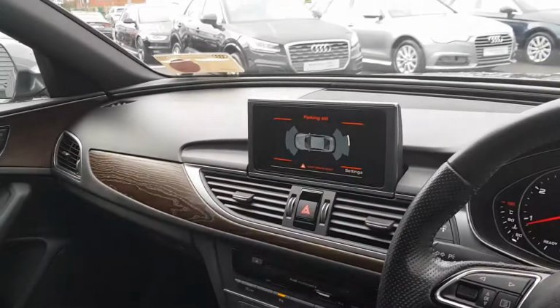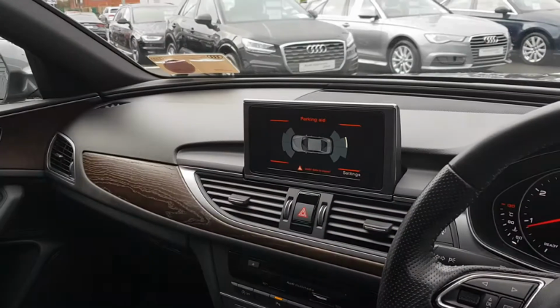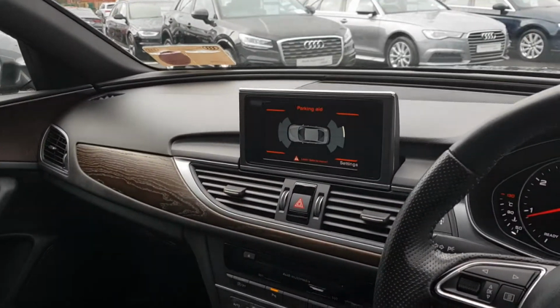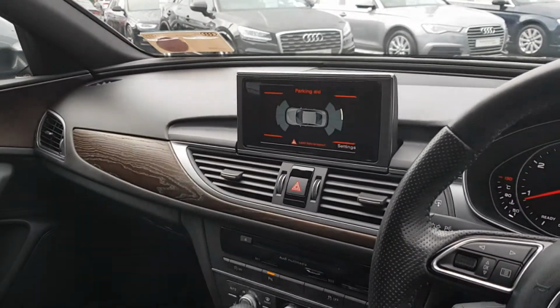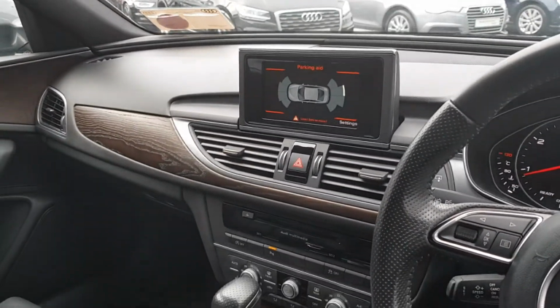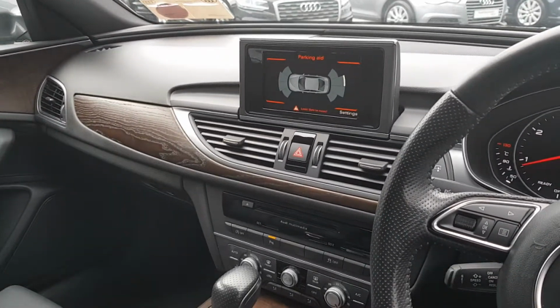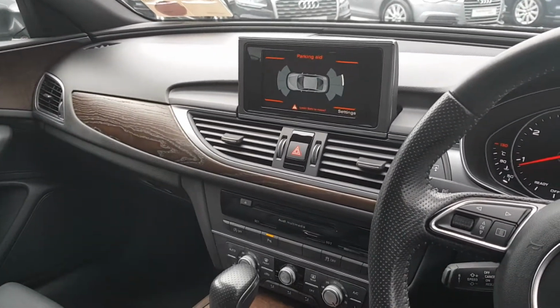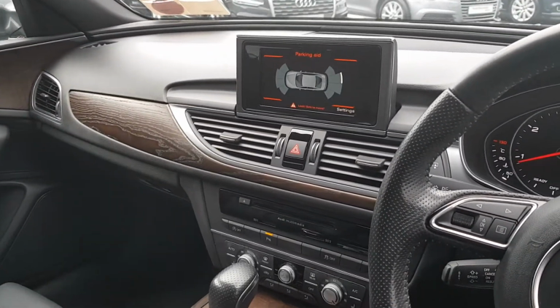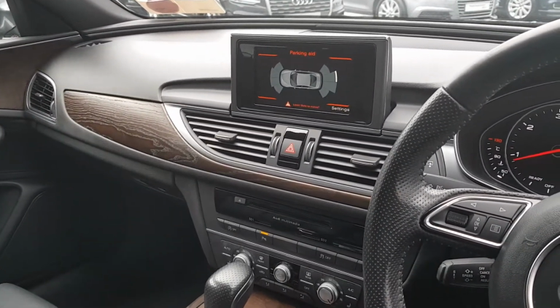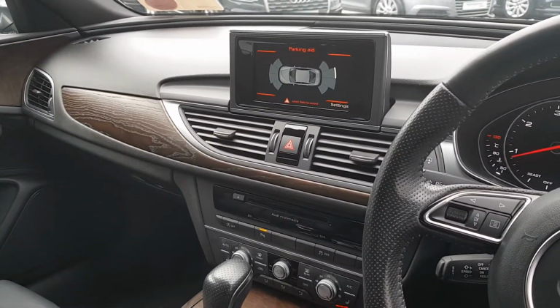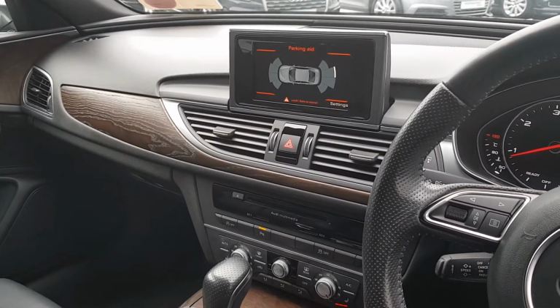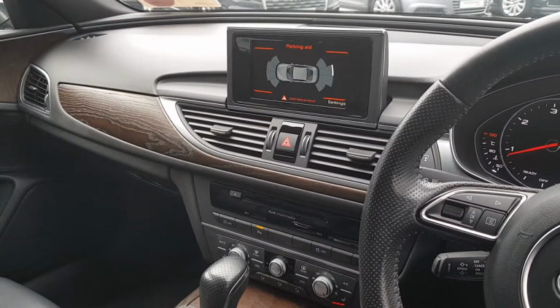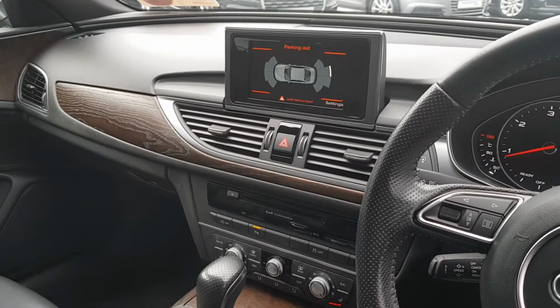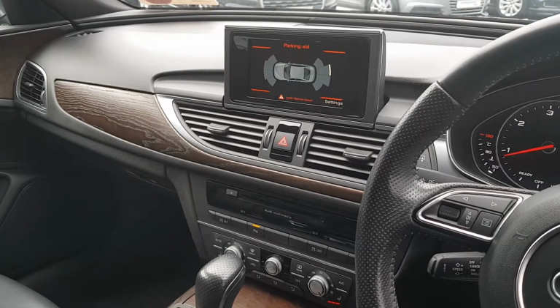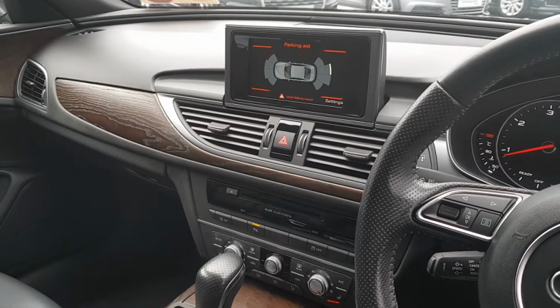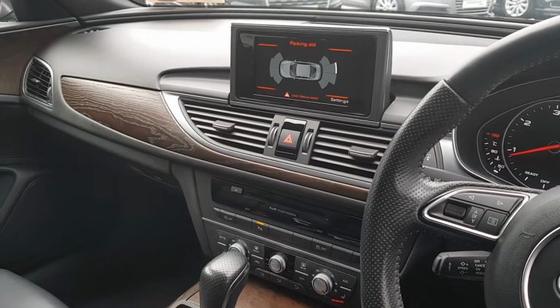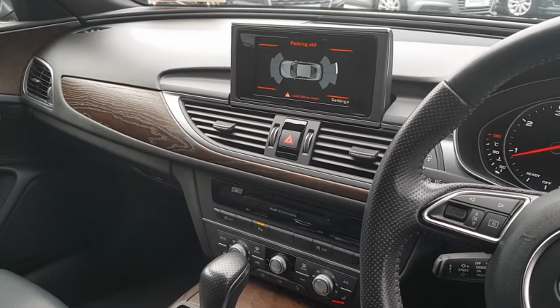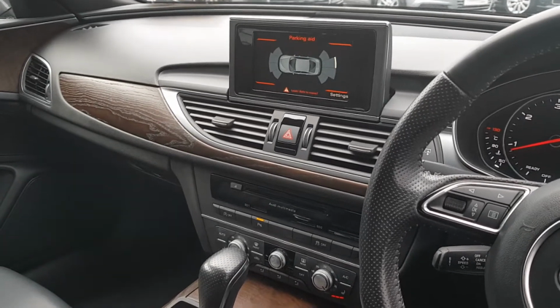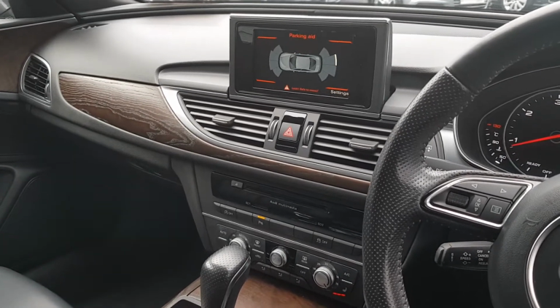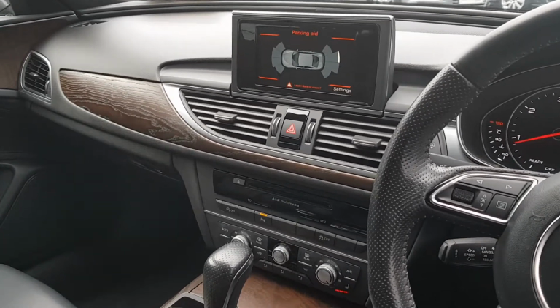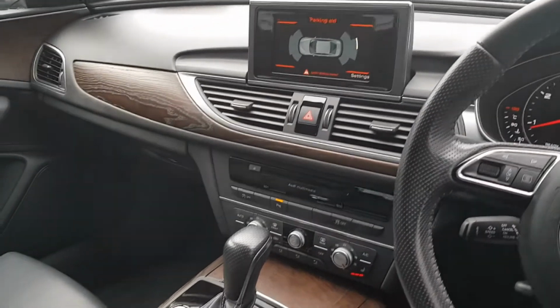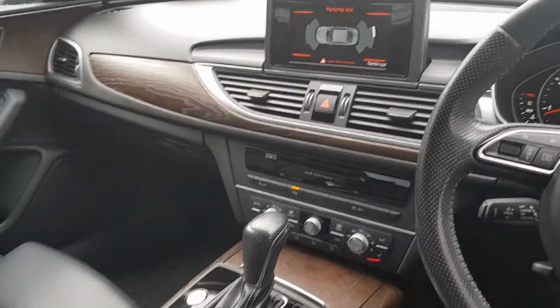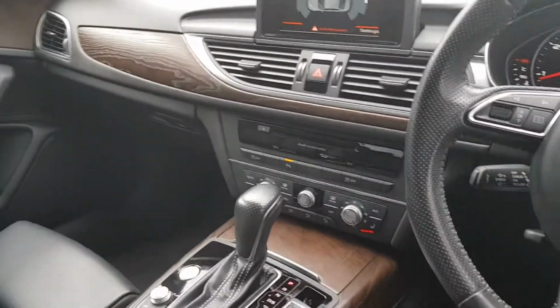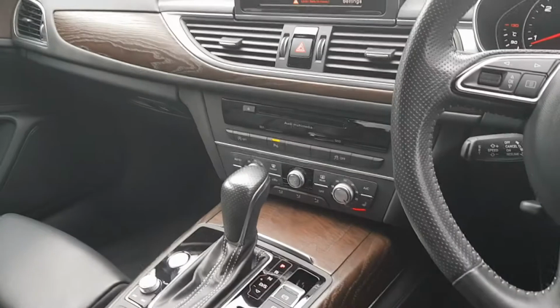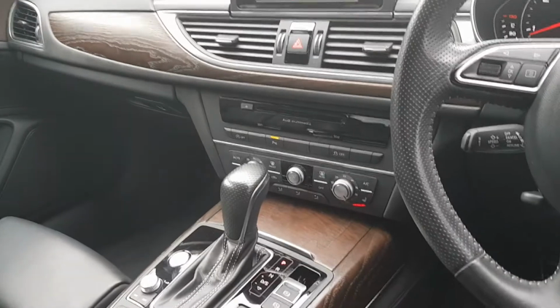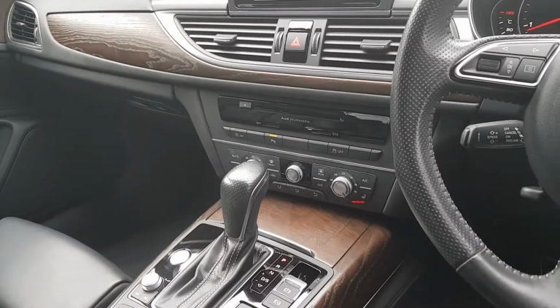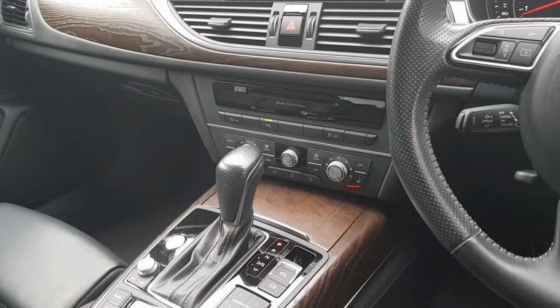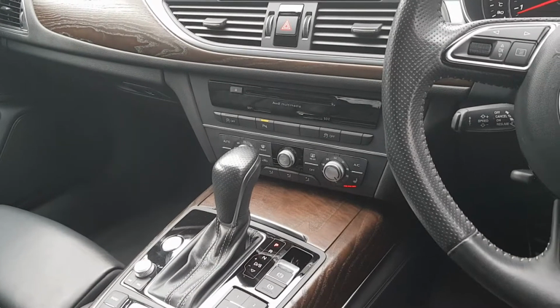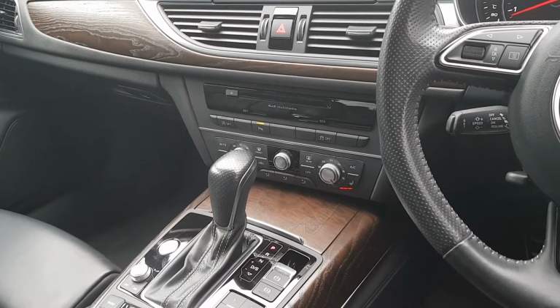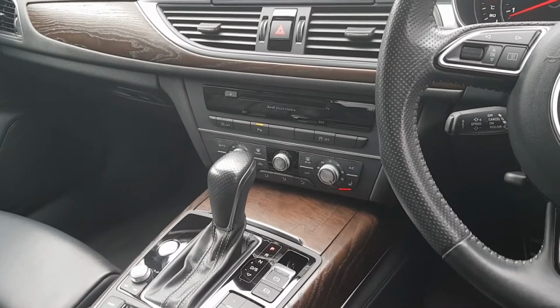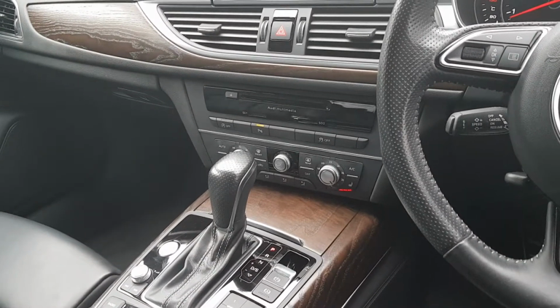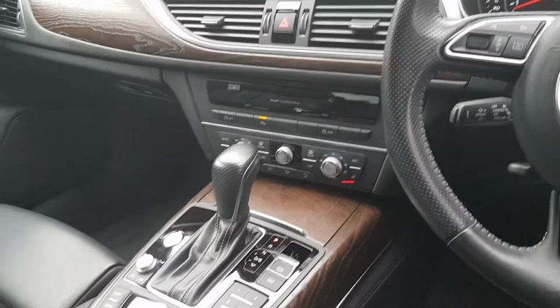Inside we have our pop-up MMI screen allowing us to access basic features such as Bluetooth for telephone calls and music streaming. We have our parking aid with an 8-zone diagram. We have dual zone climate control, air conditioning, and stop-start technology.